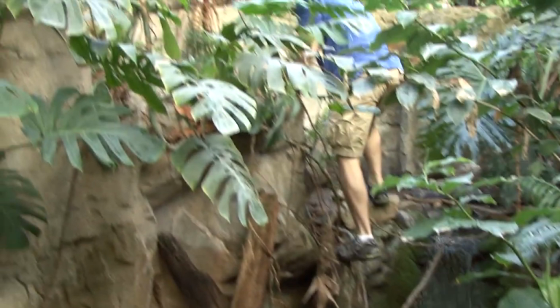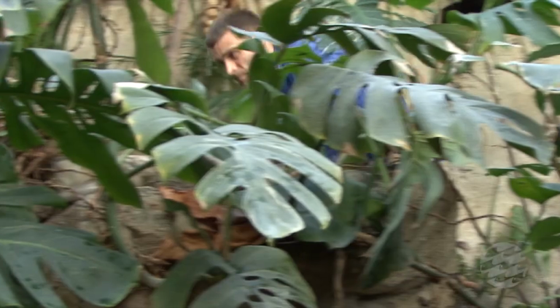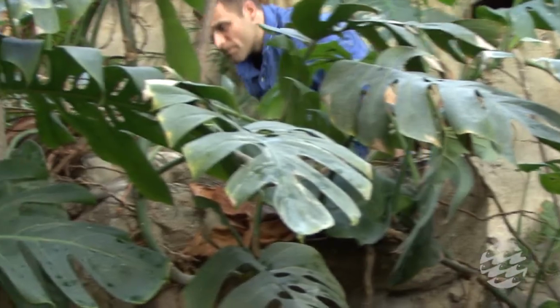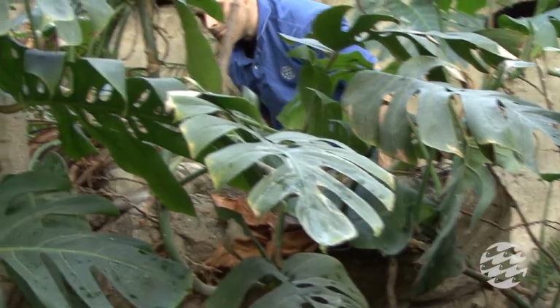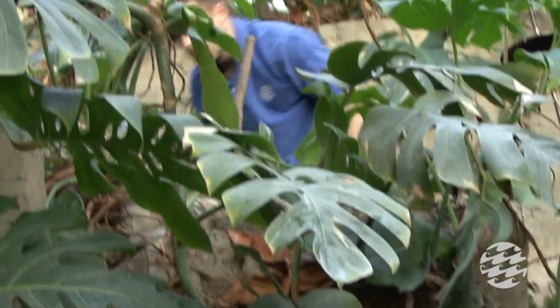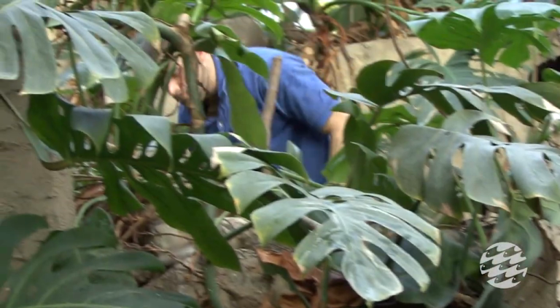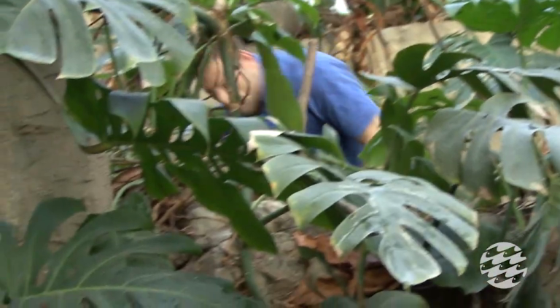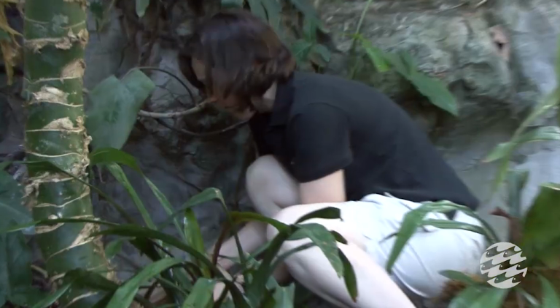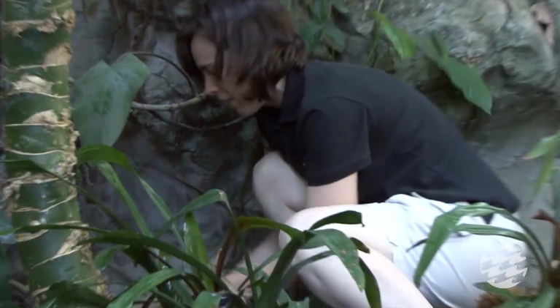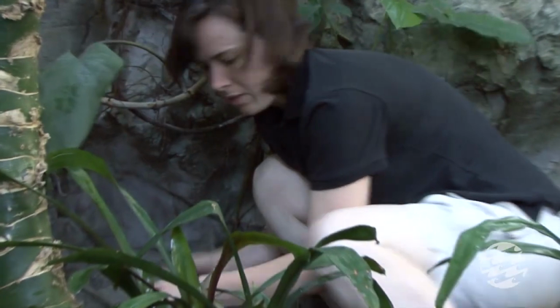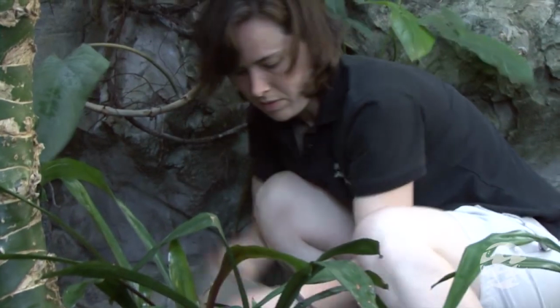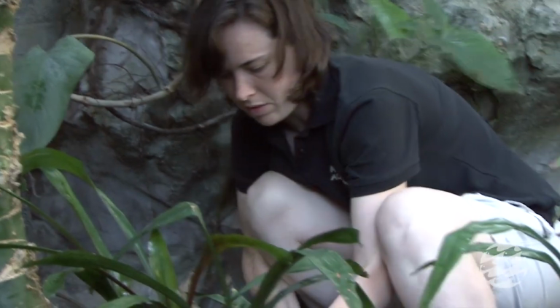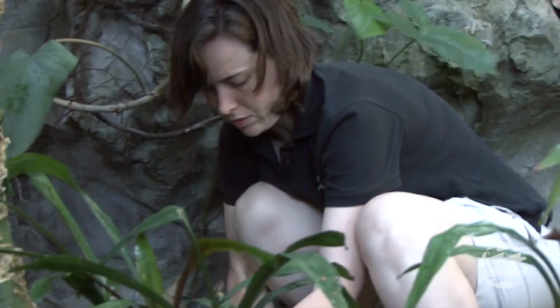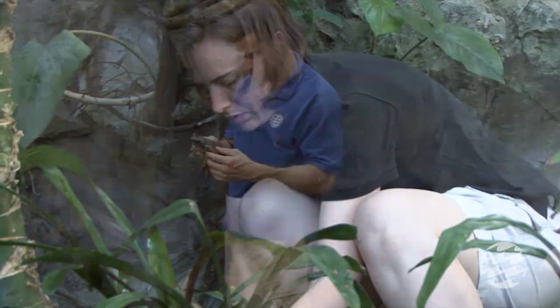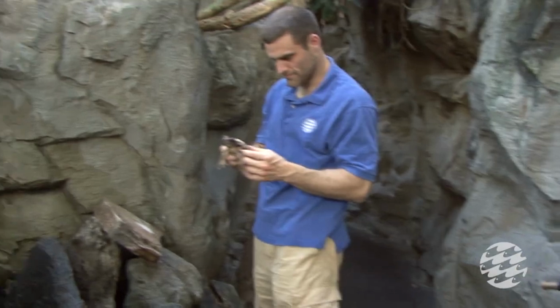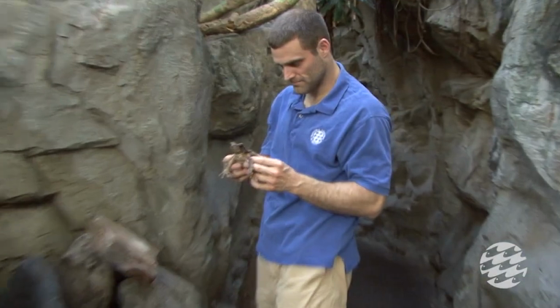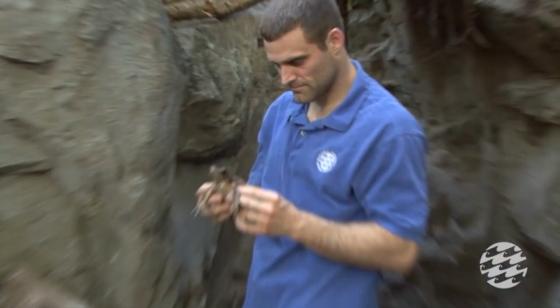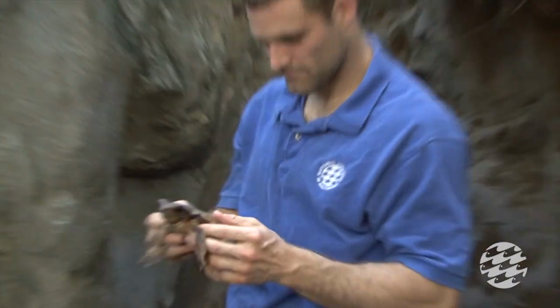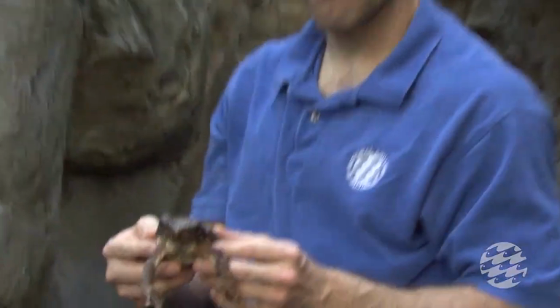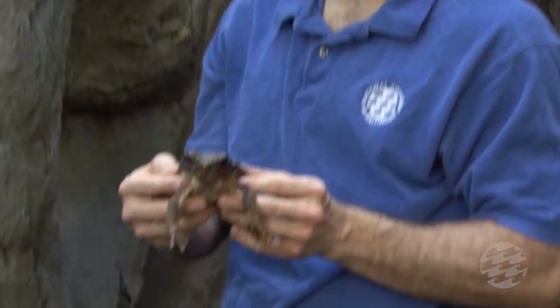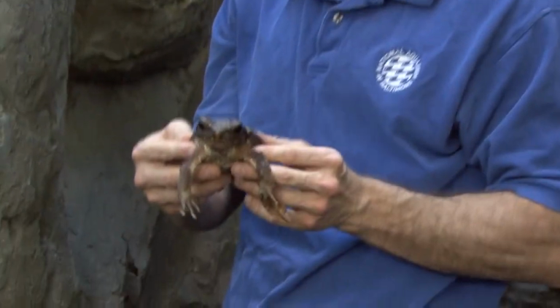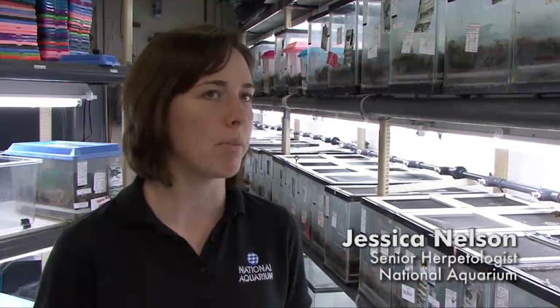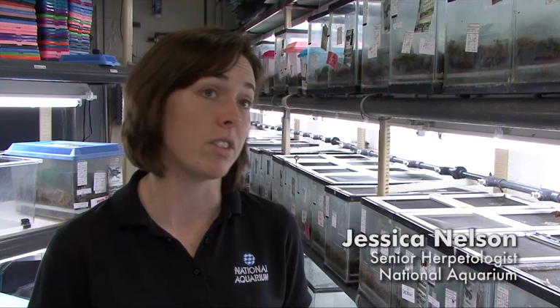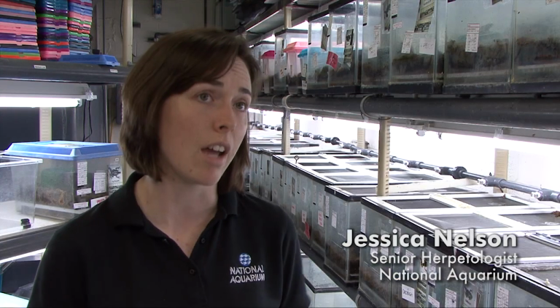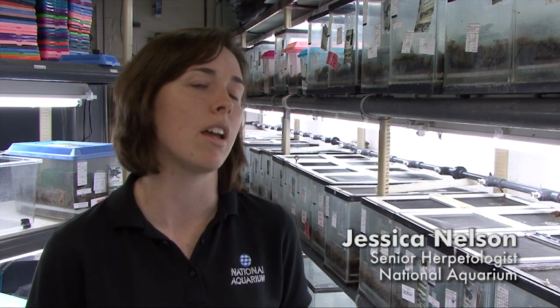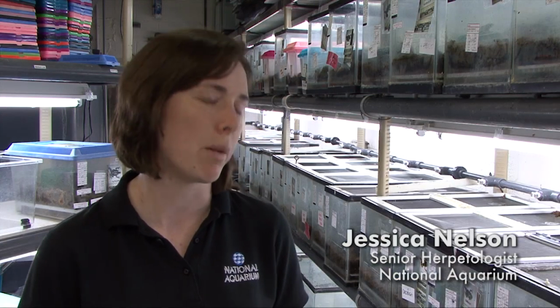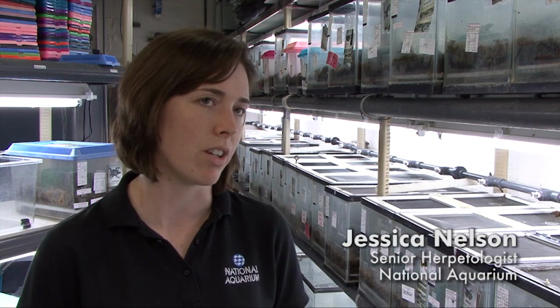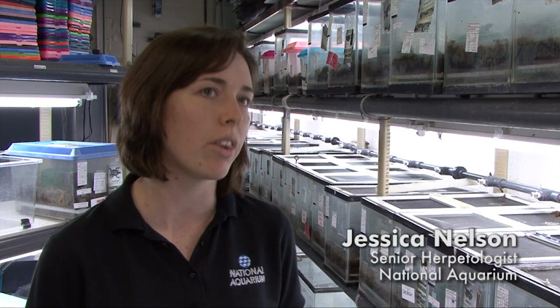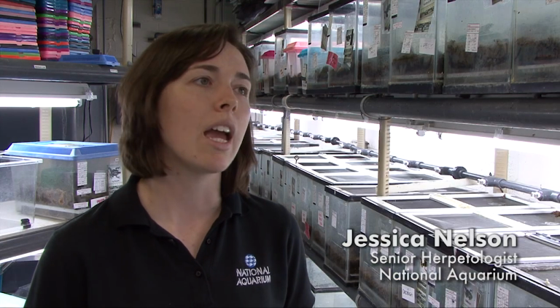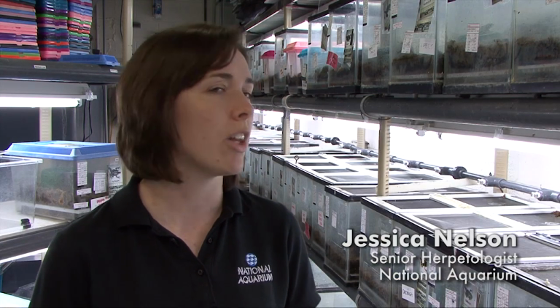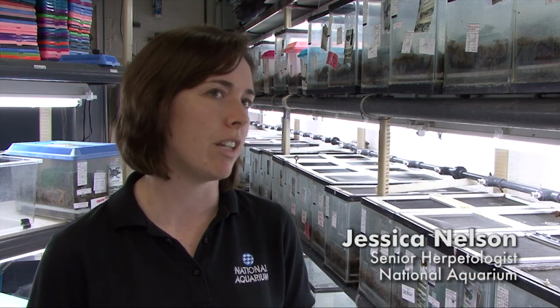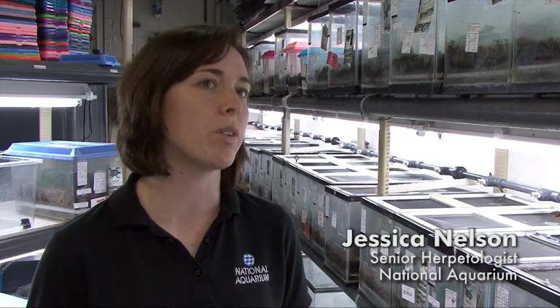Our Toad Roundup is an annual event. We go out there and just collect as many toads as we can to assess the population size, the population health, and the health of the individuals.